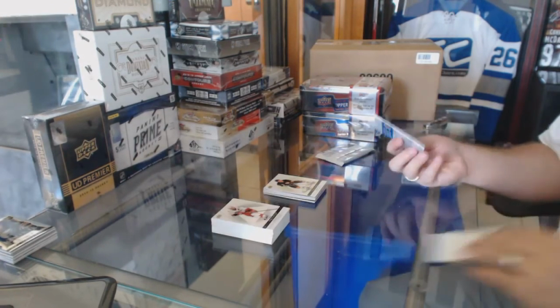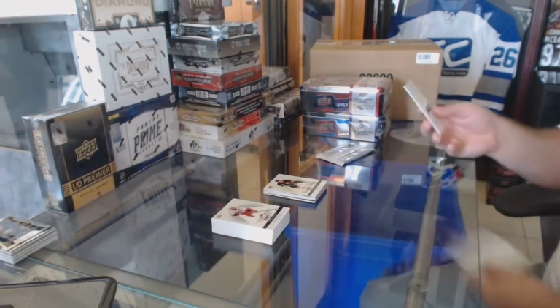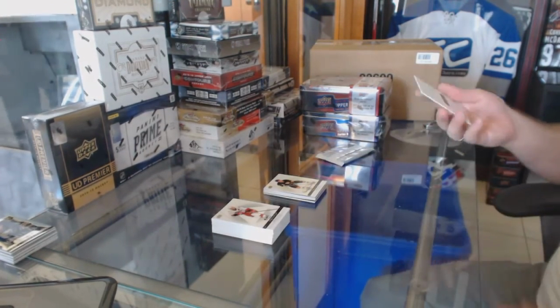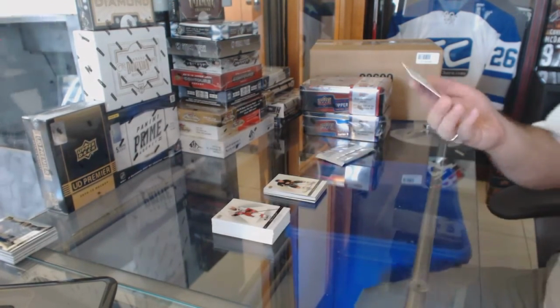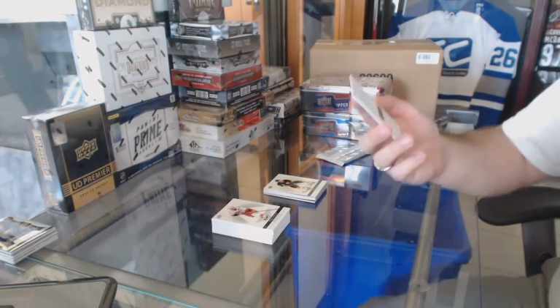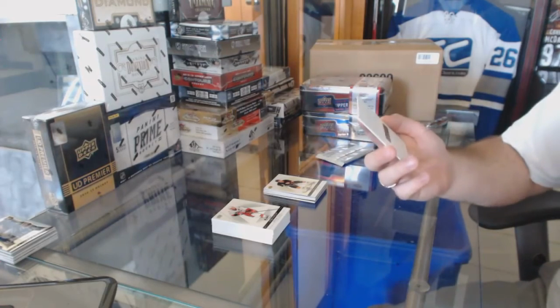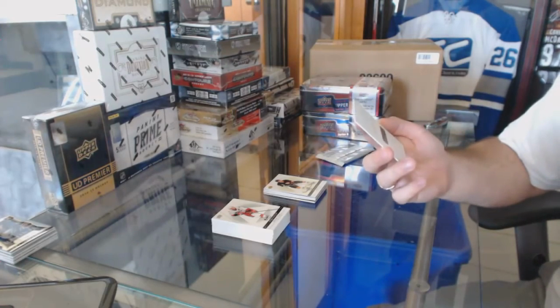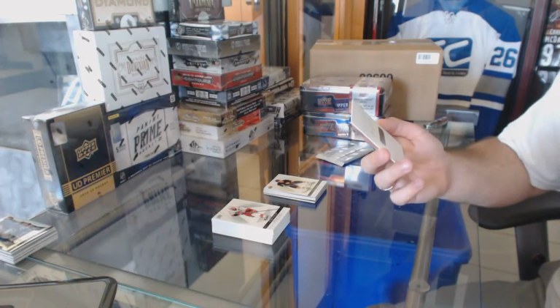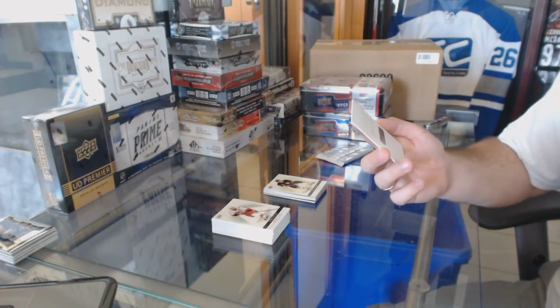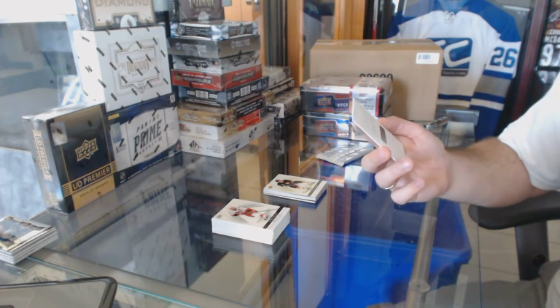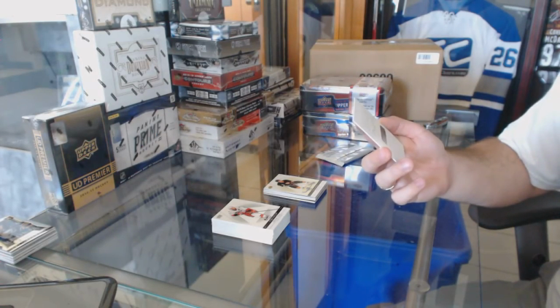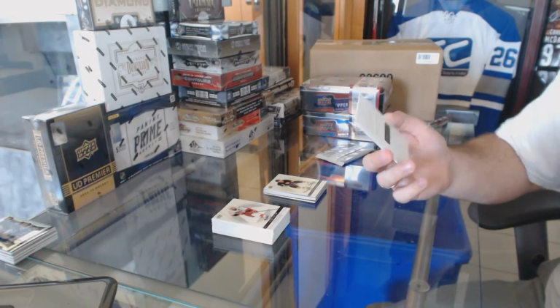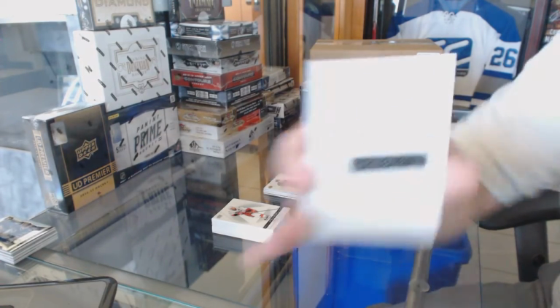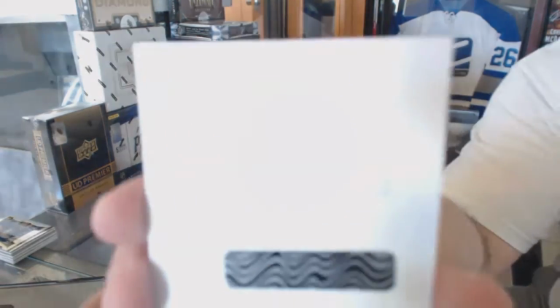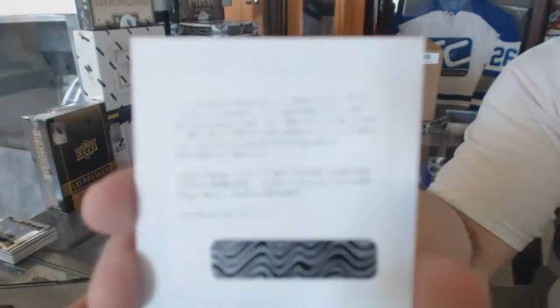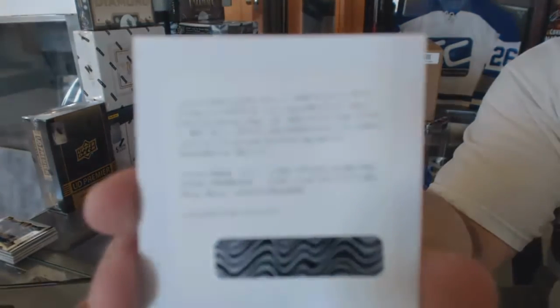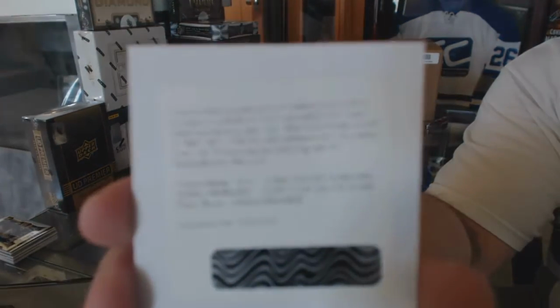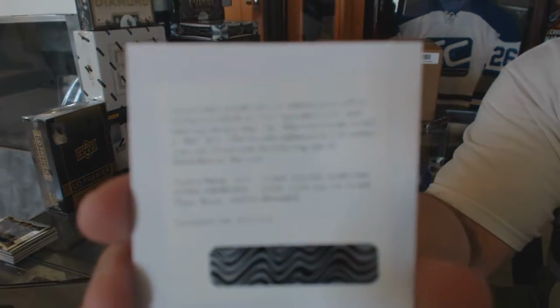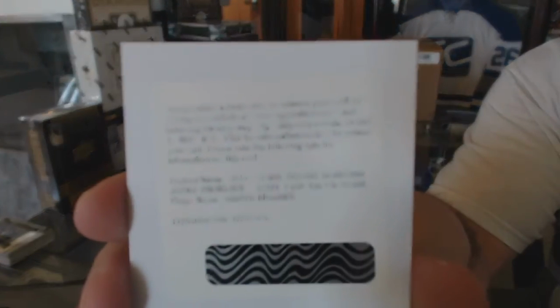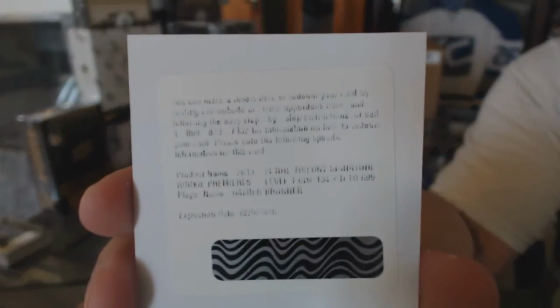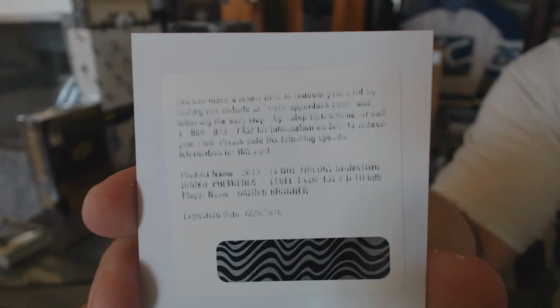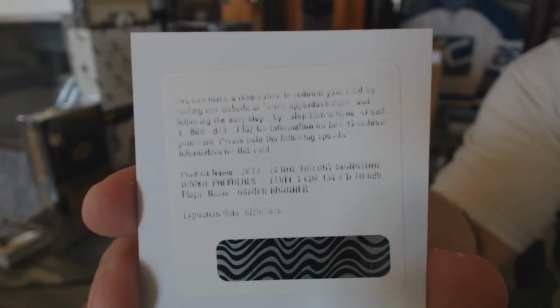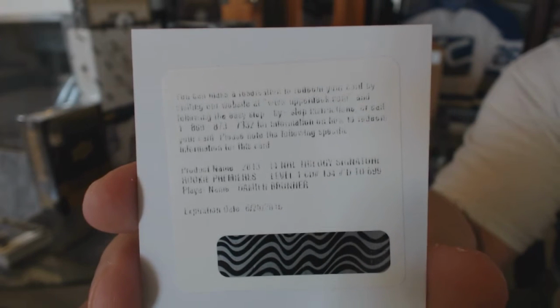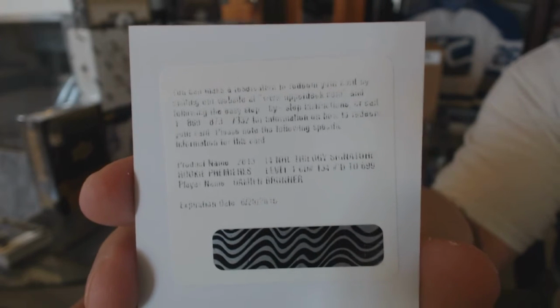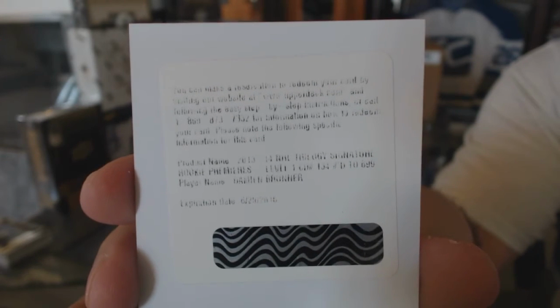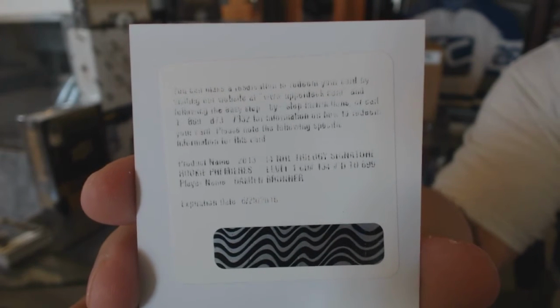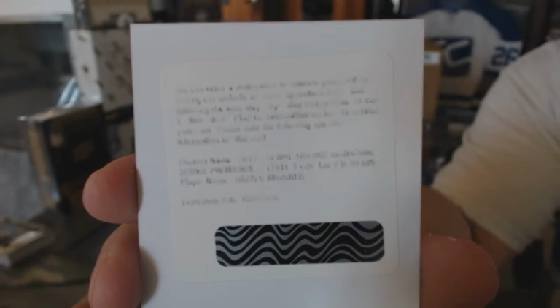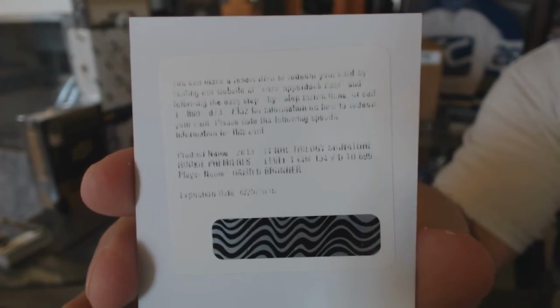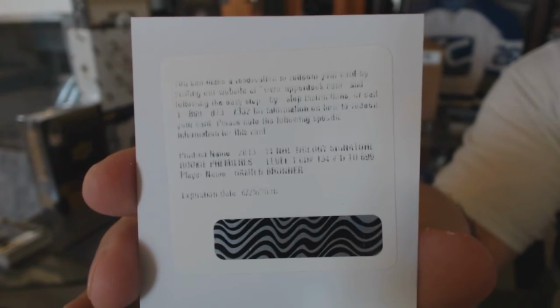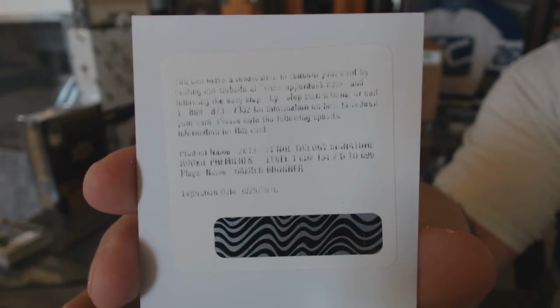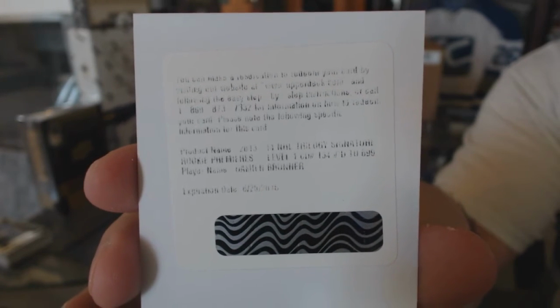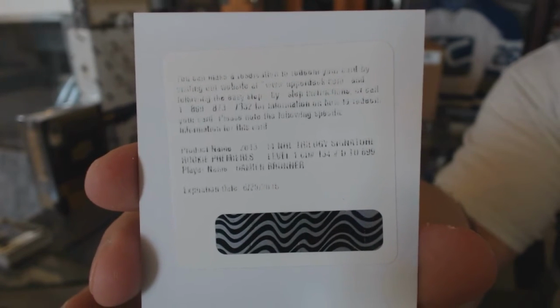We've got a double check on the team on this one — I thought it was New Jersey, numbered to 699, Damien Brunner. But I wouldn't be surprised if that's a Red Wings Damien Brunner.